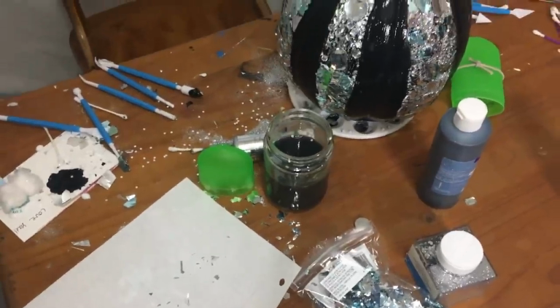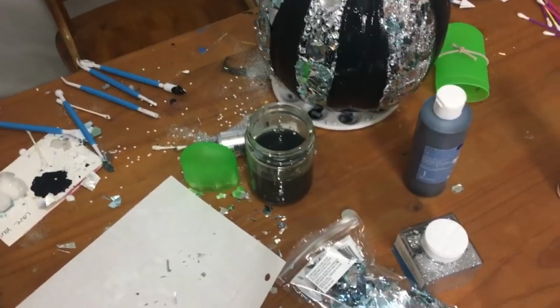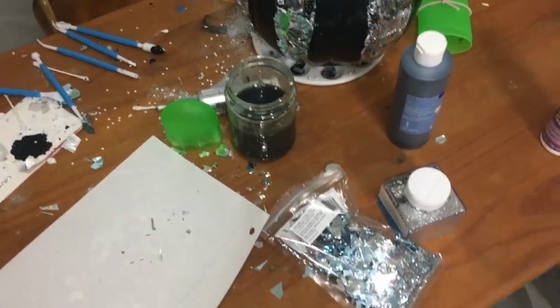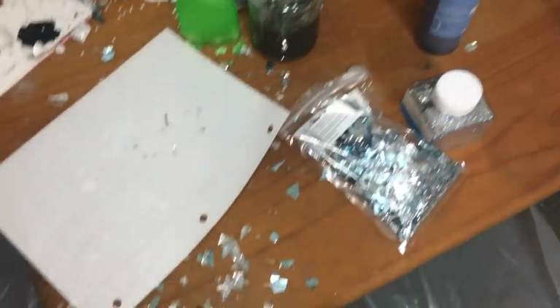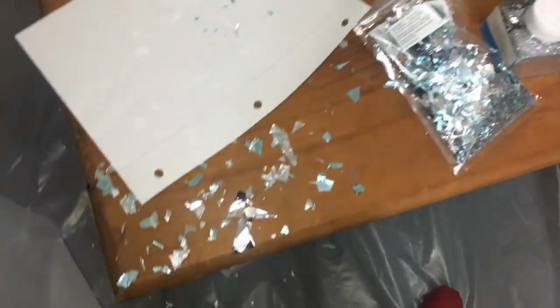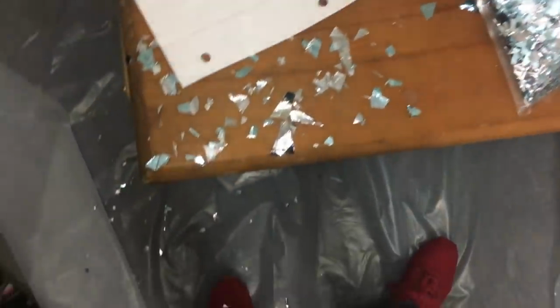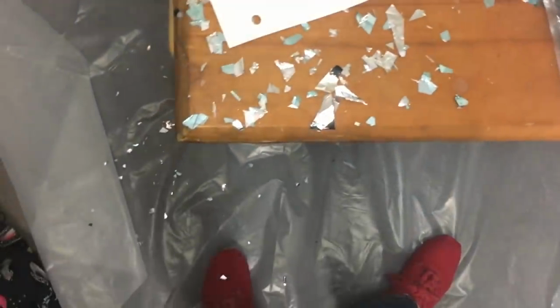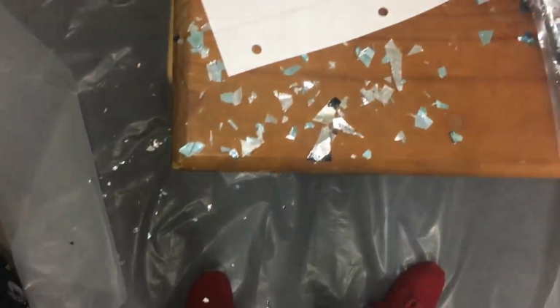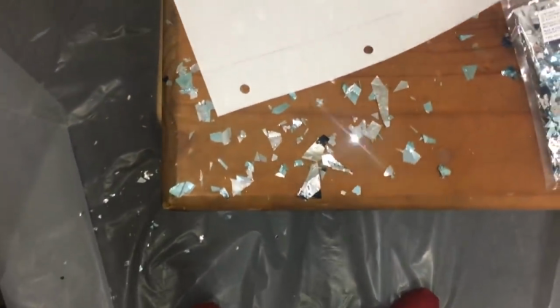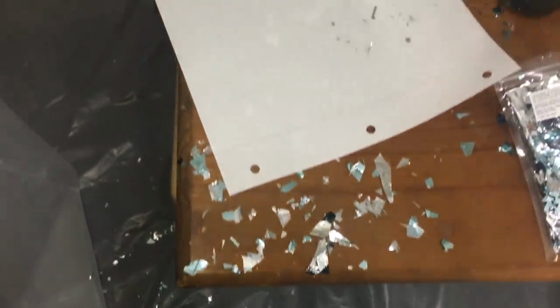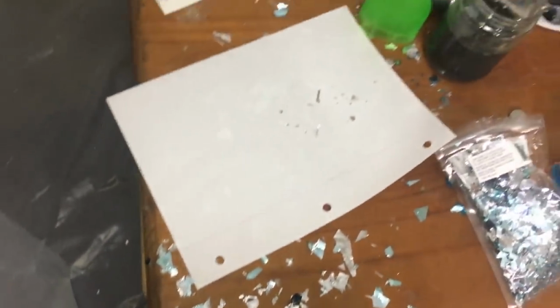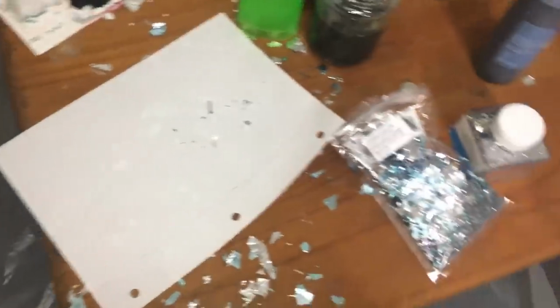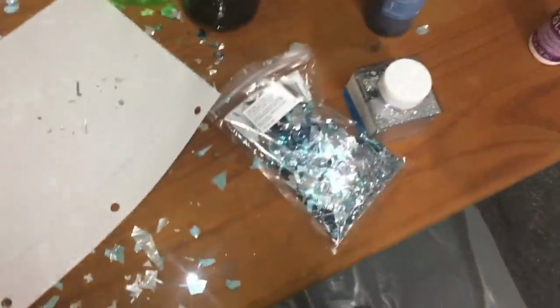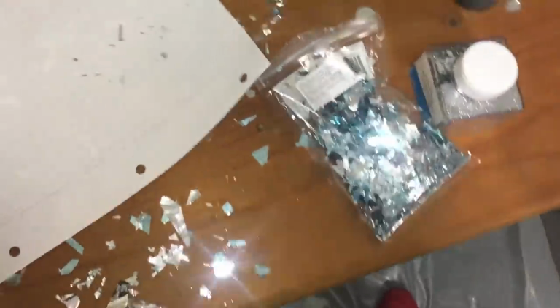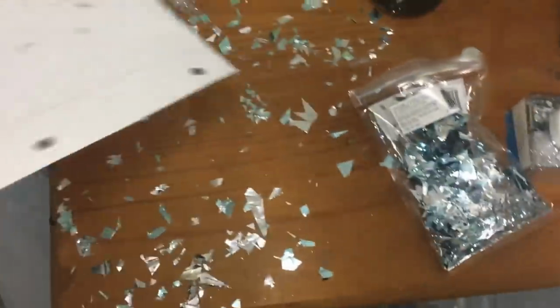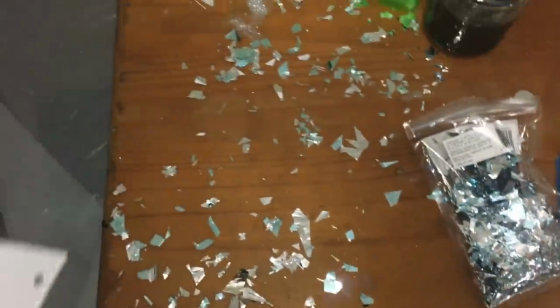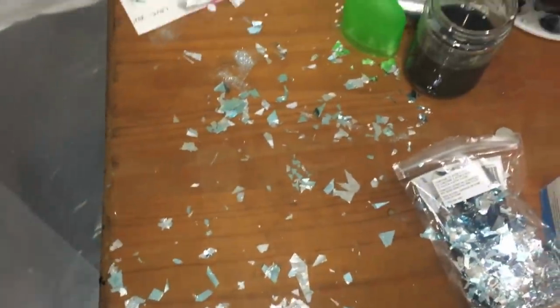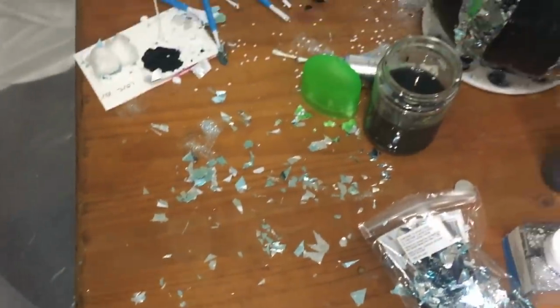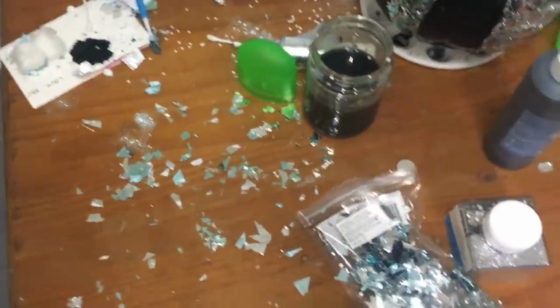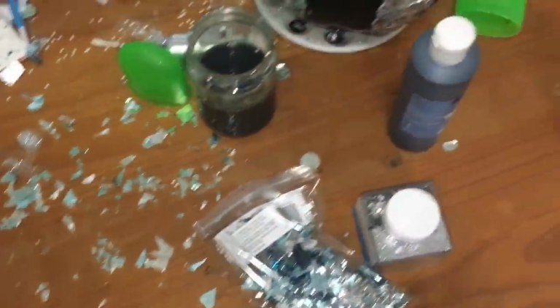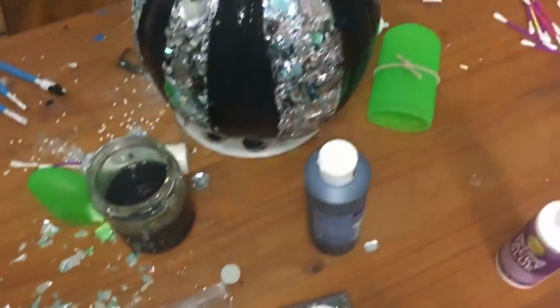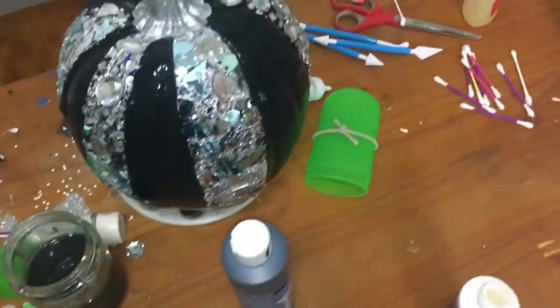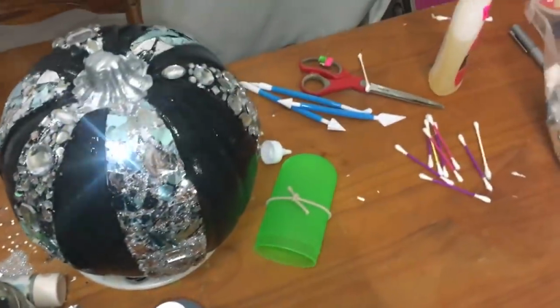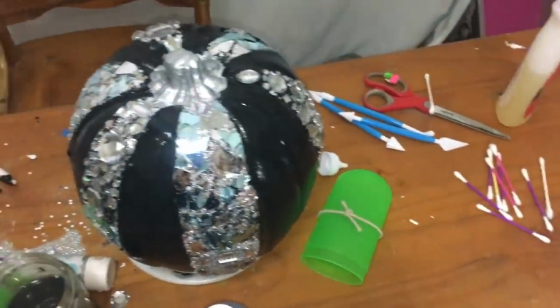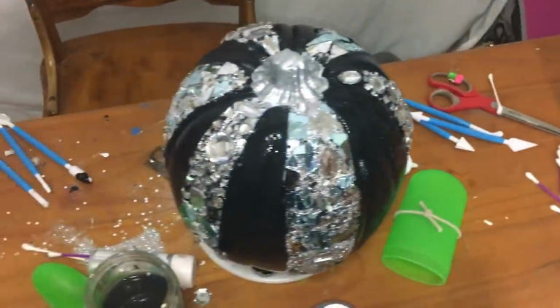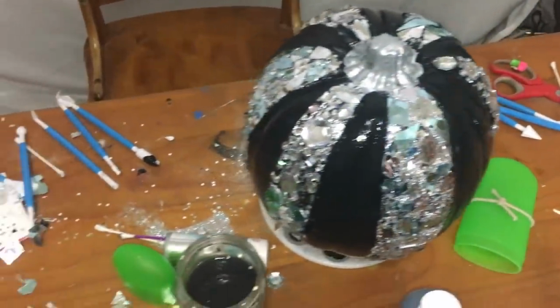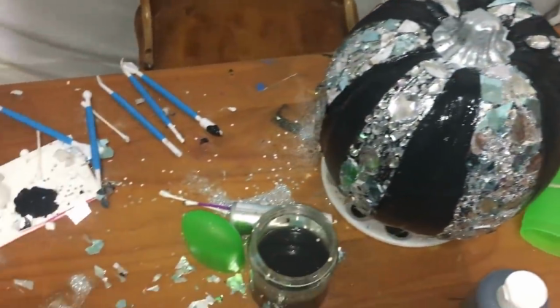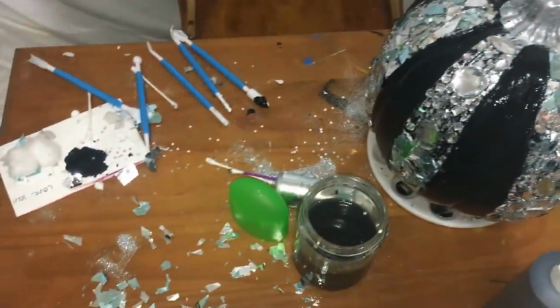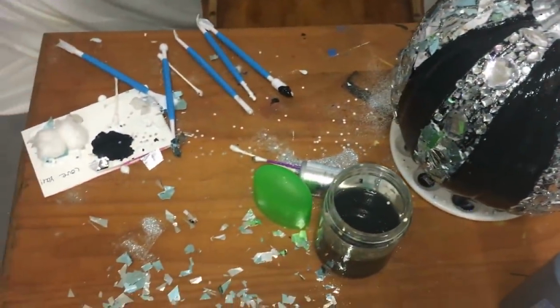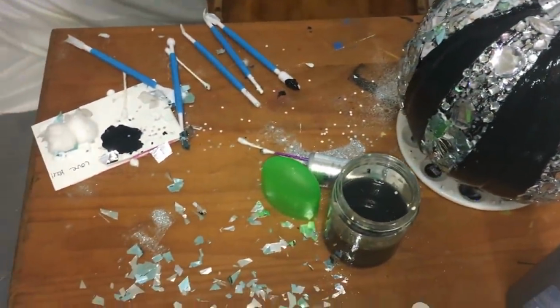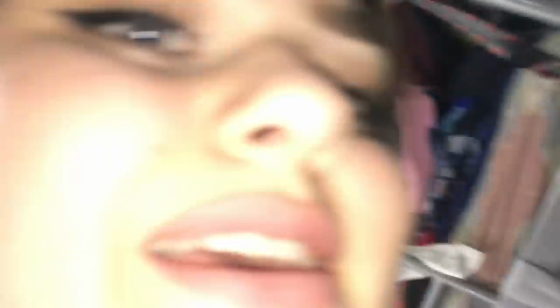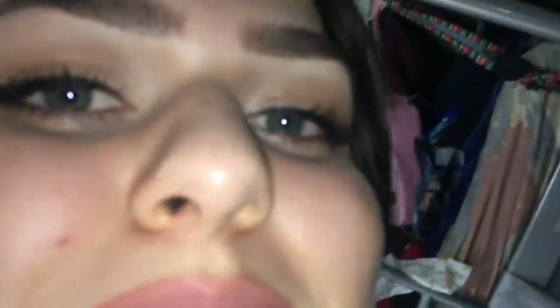My camera died again, and this is my workplace. This is every crafter's worst nightmare — it just doesn't end. Yay me.